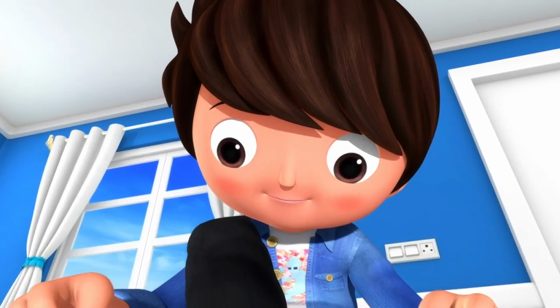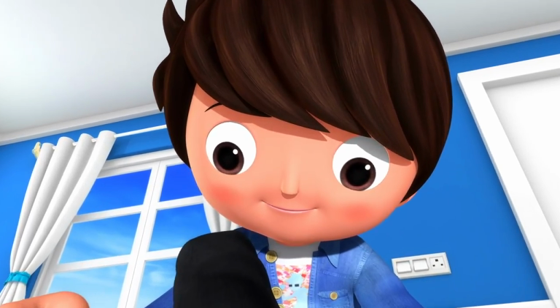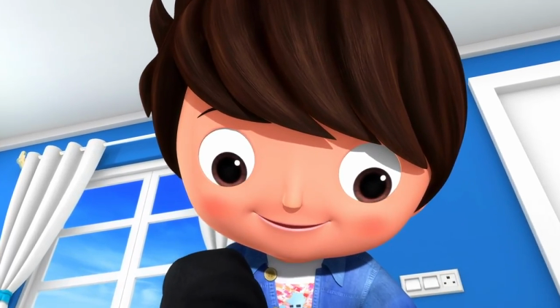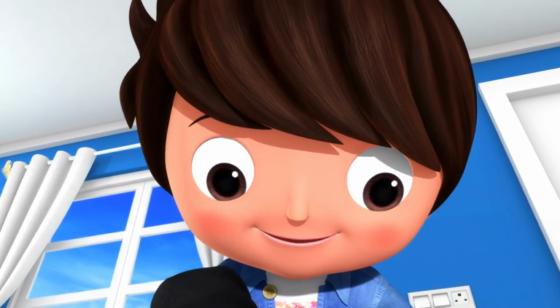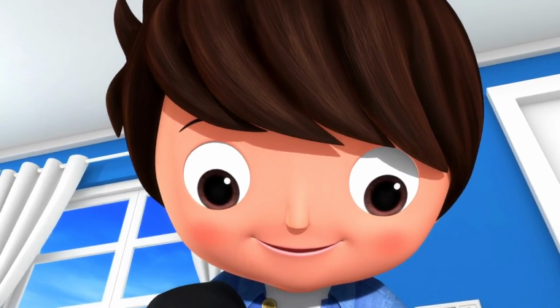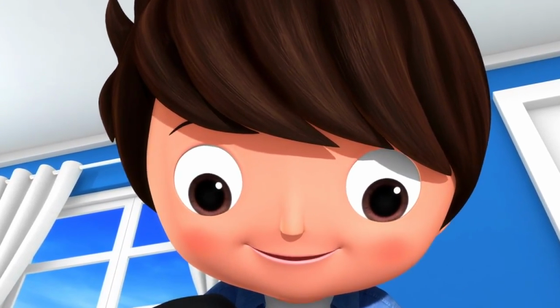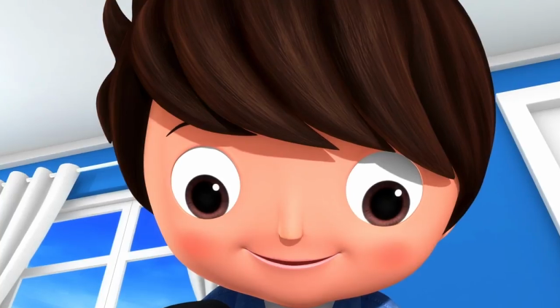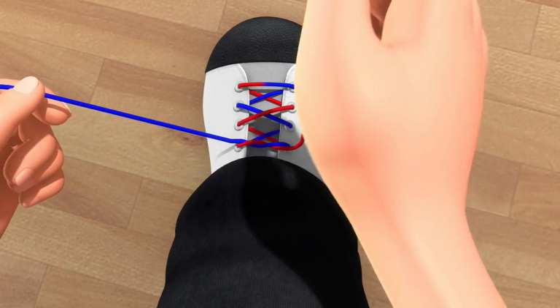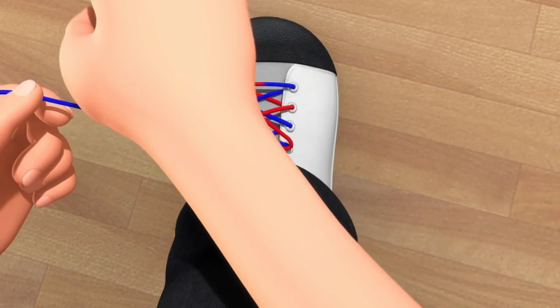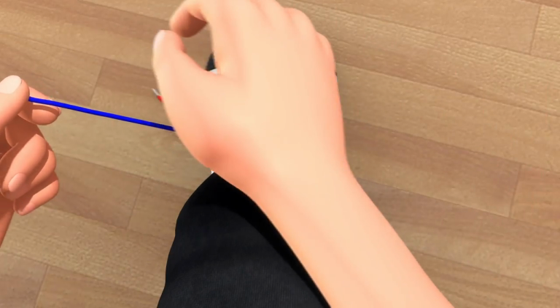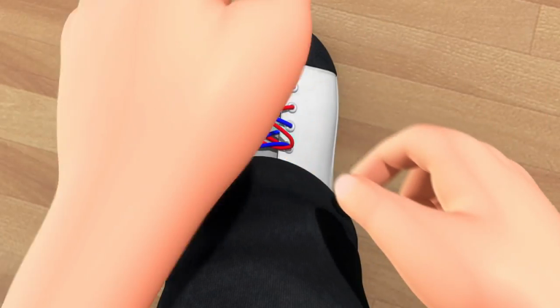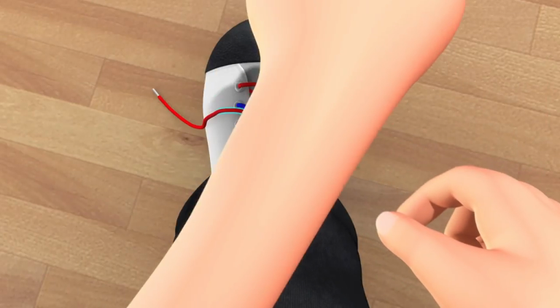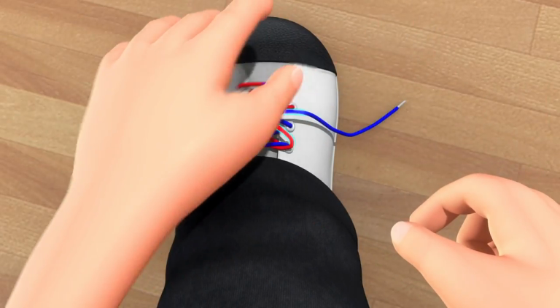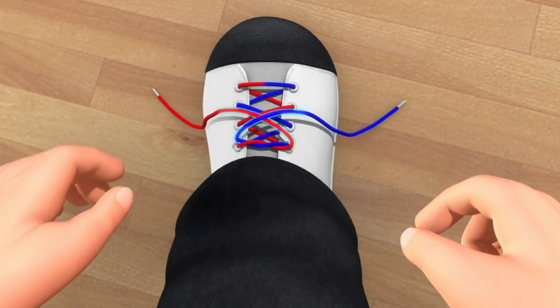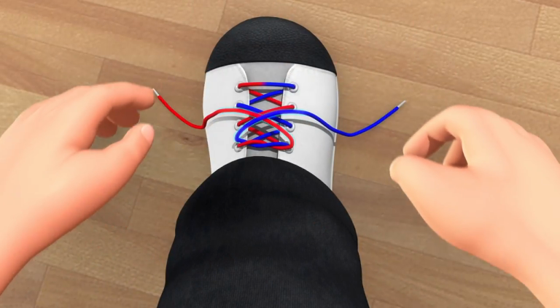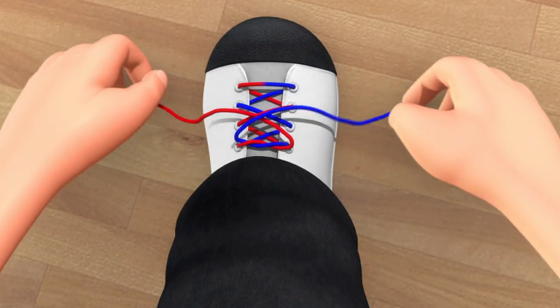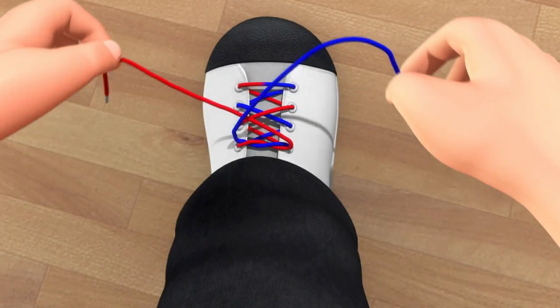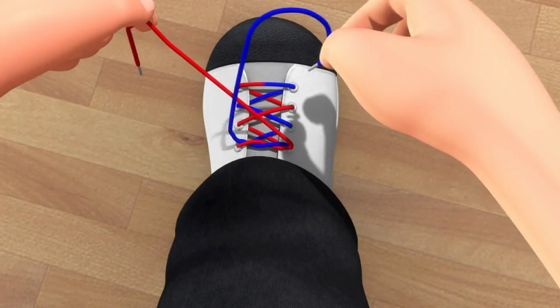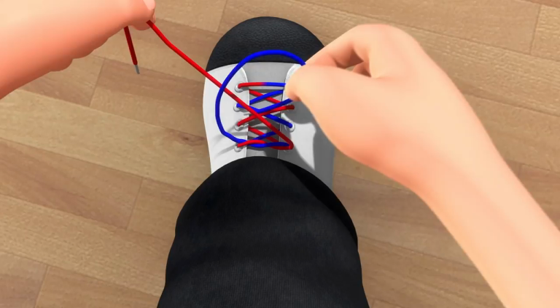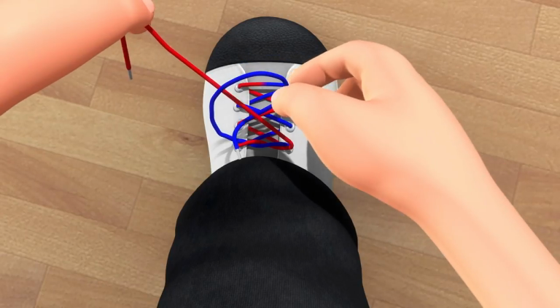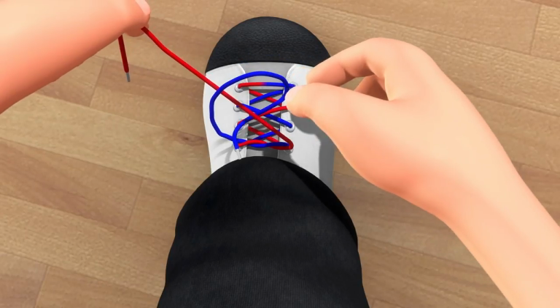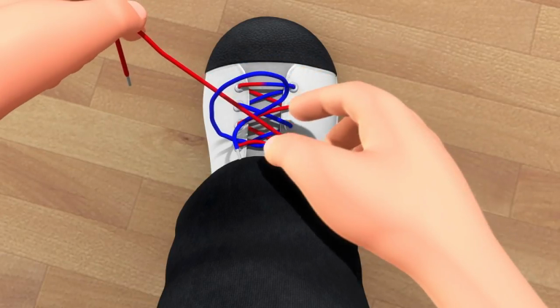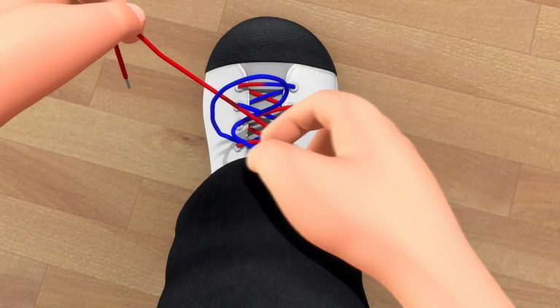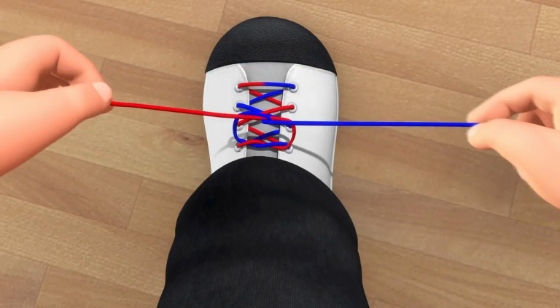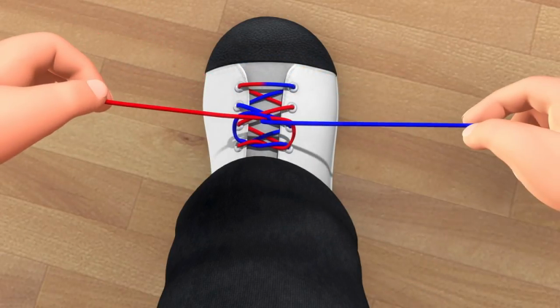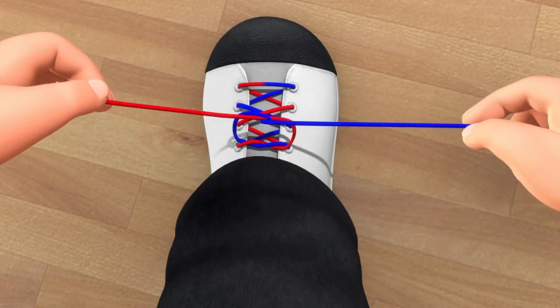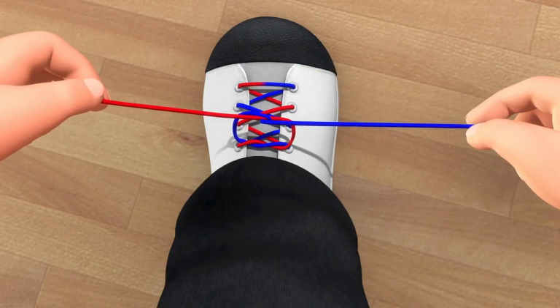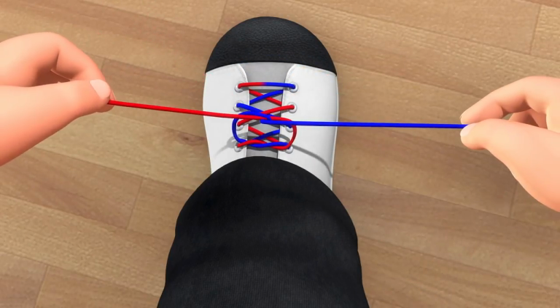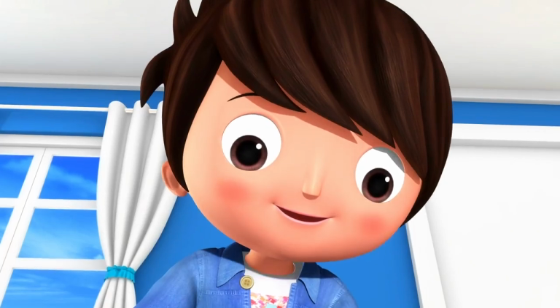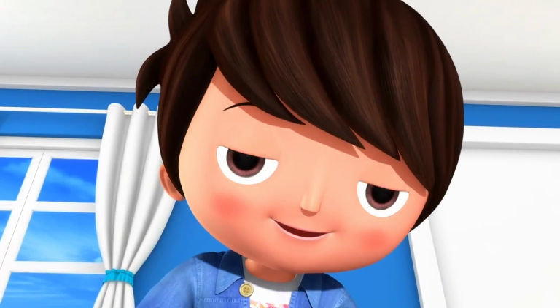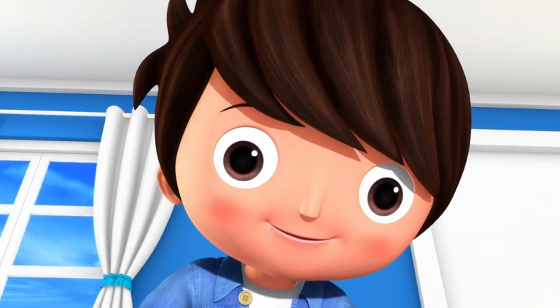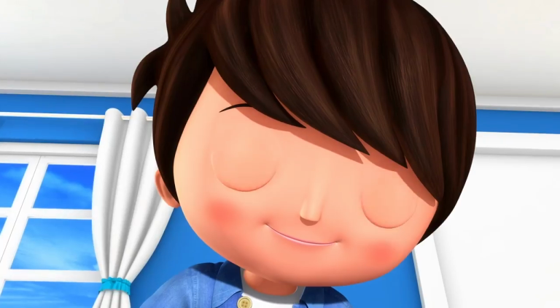You repeat what you did just before and make another X. Put one lace under the other — not so tight this time is best.